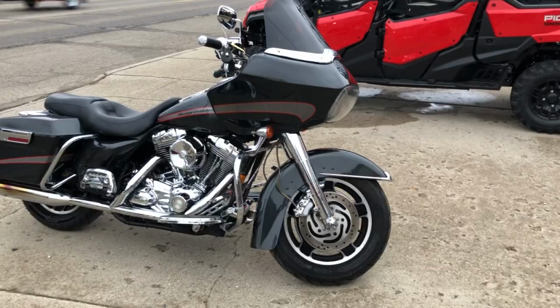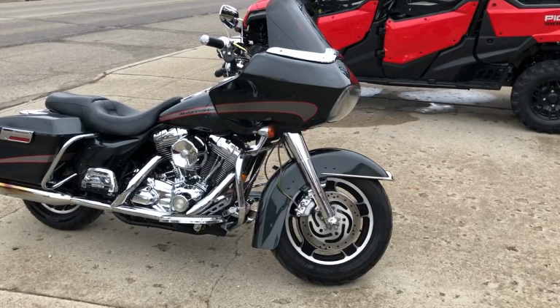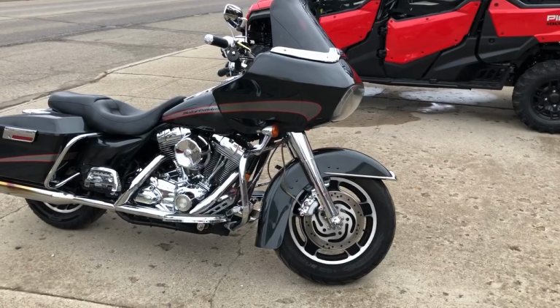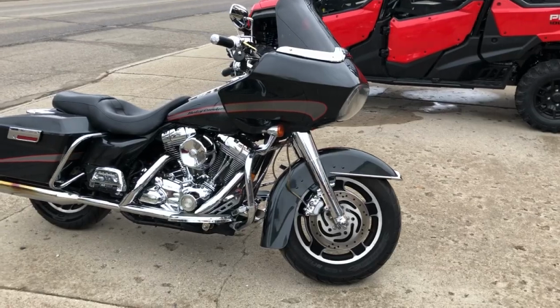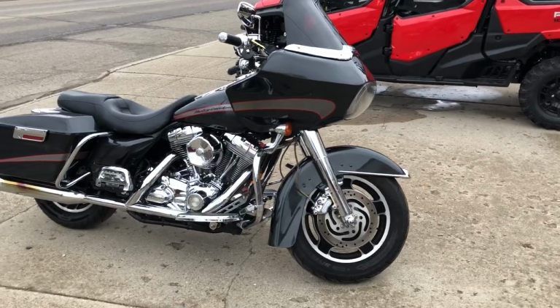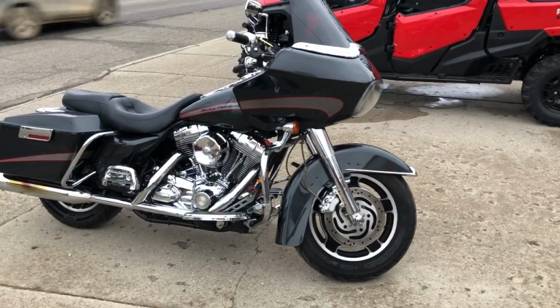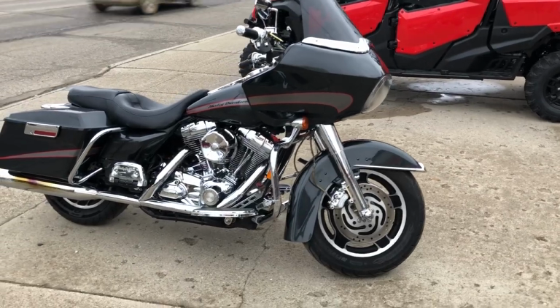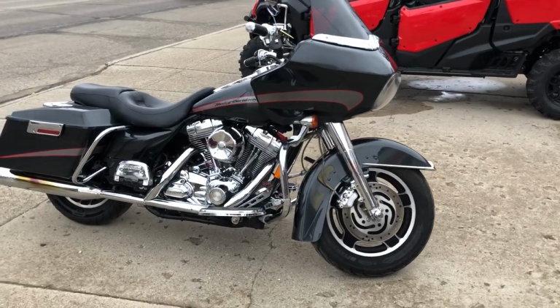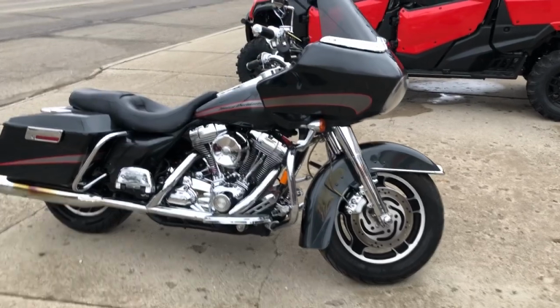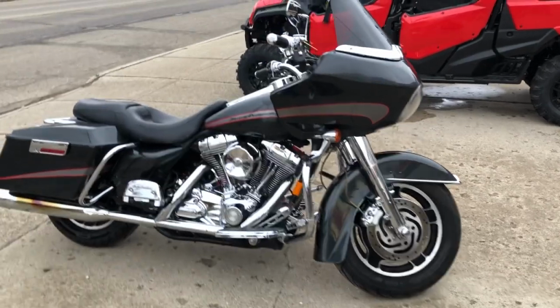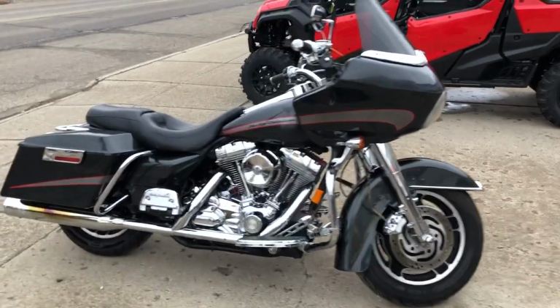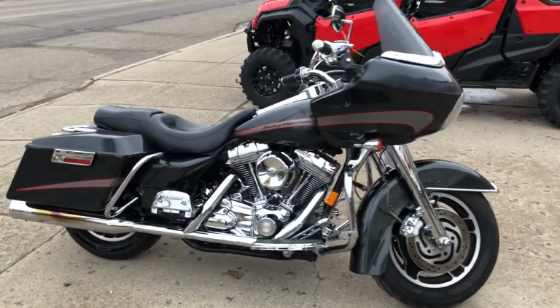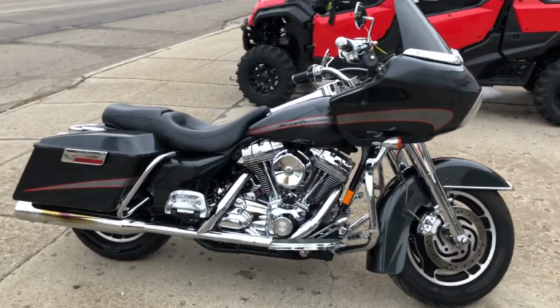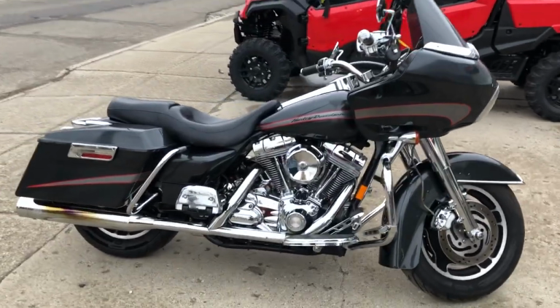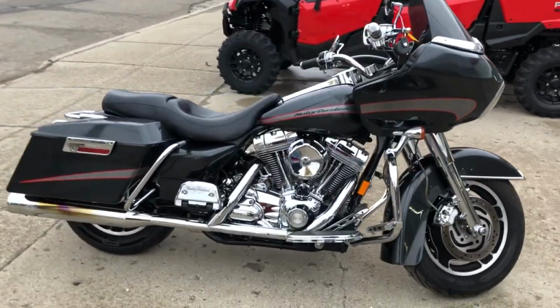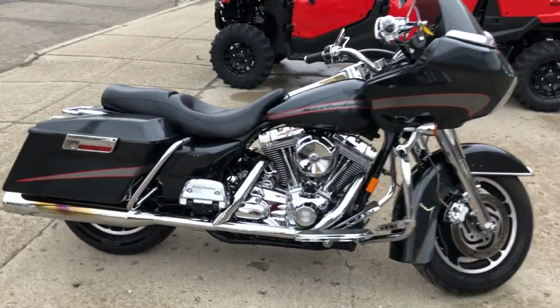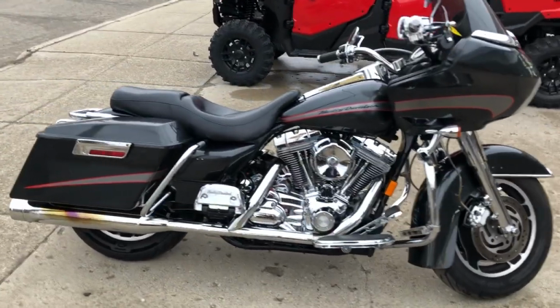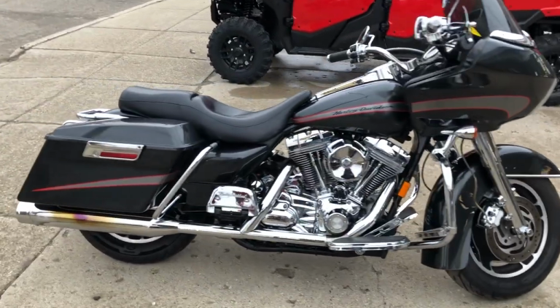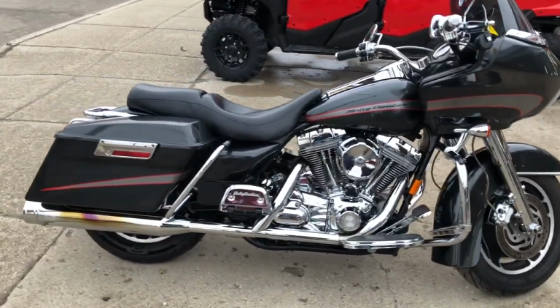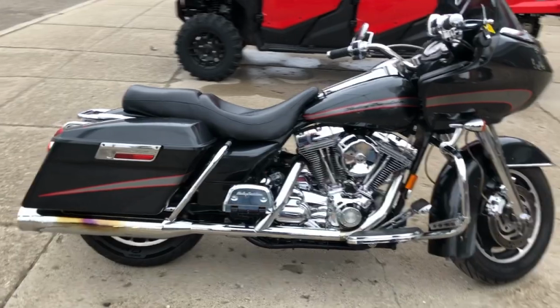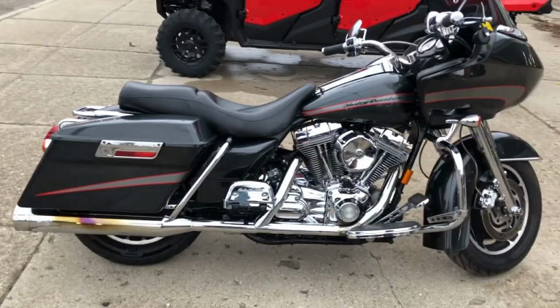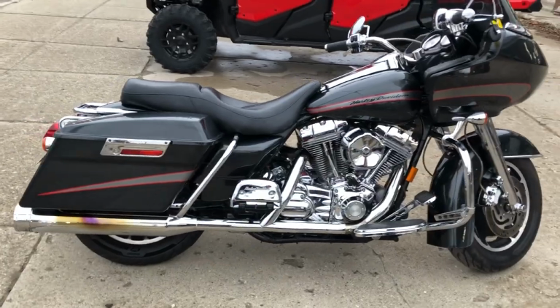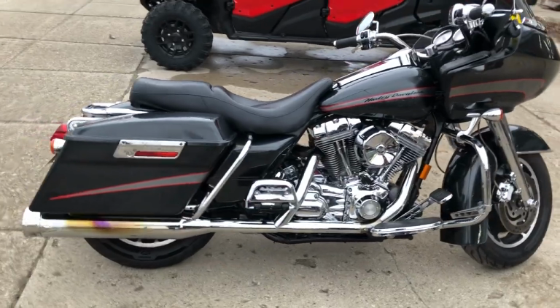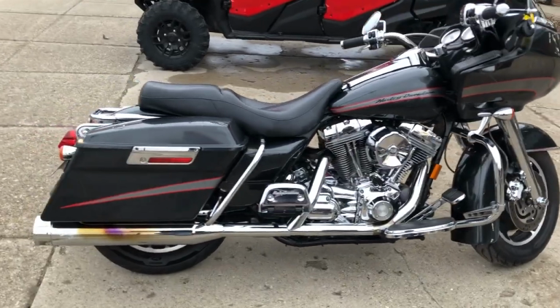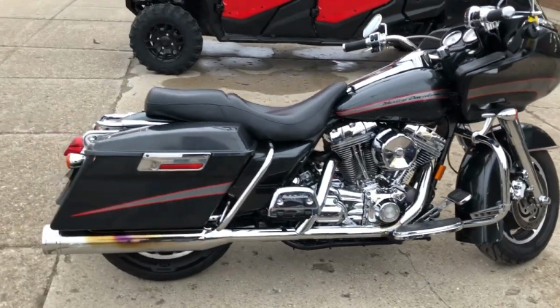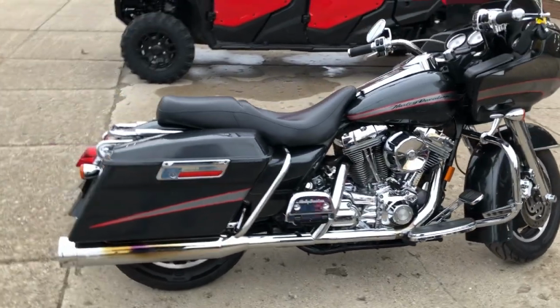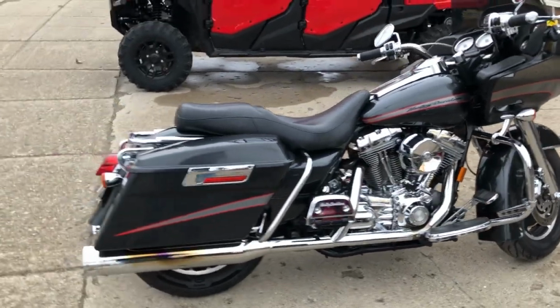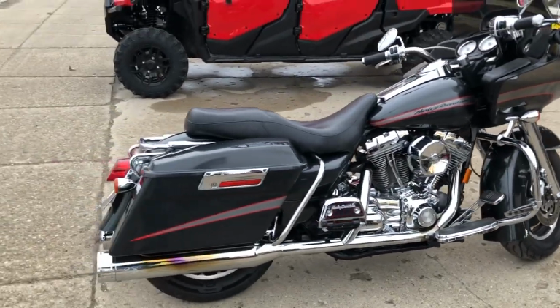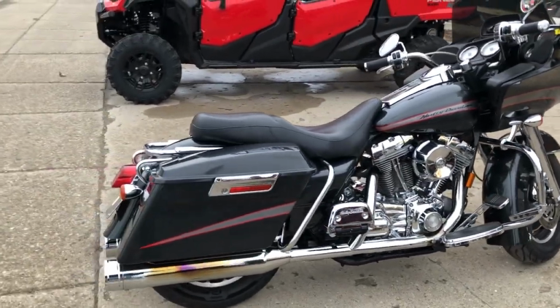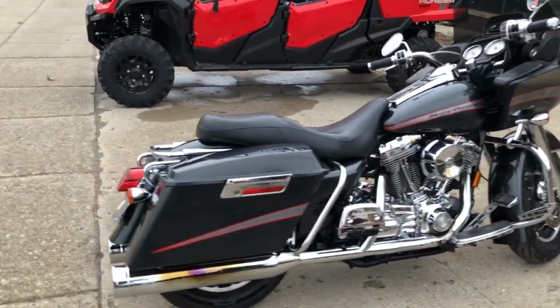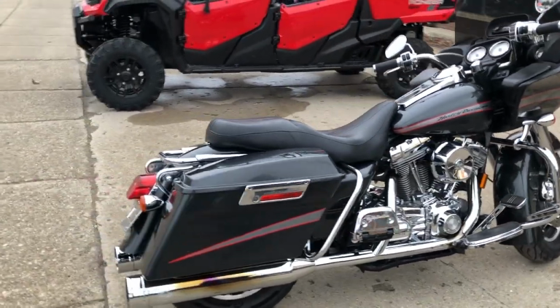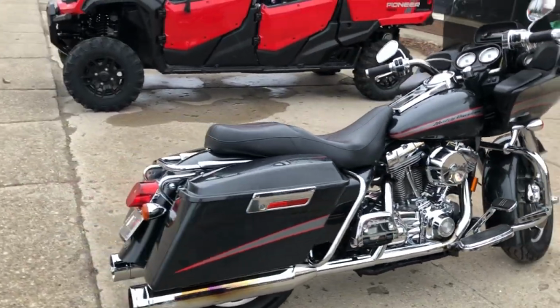Hey guys, we have a used Road Glide for sale with over $2,000 in extras. The gunmetal gray paint shines like new and the chrome shines bright.